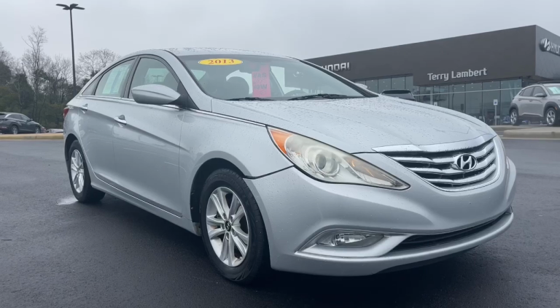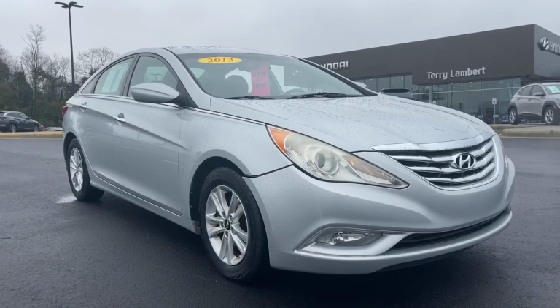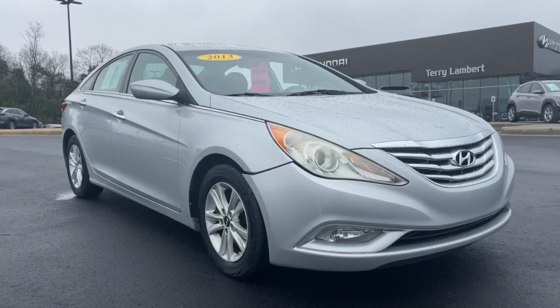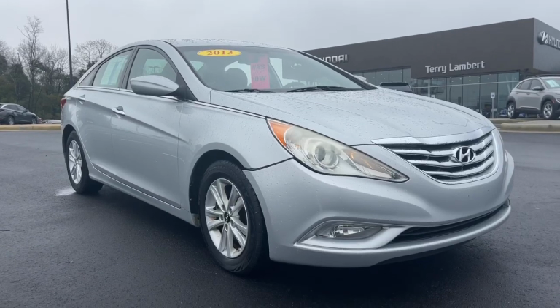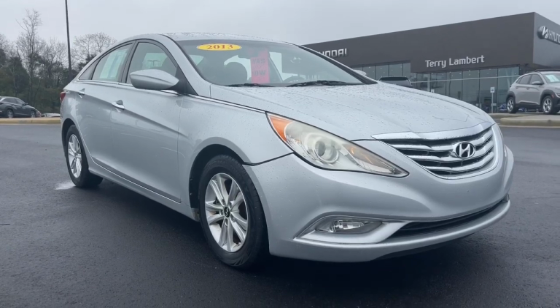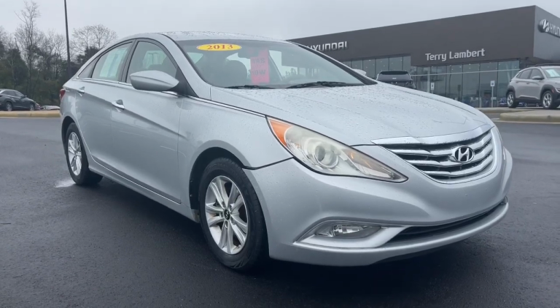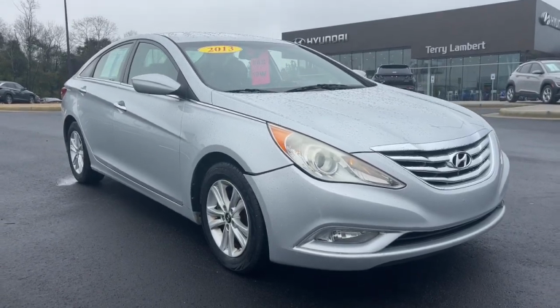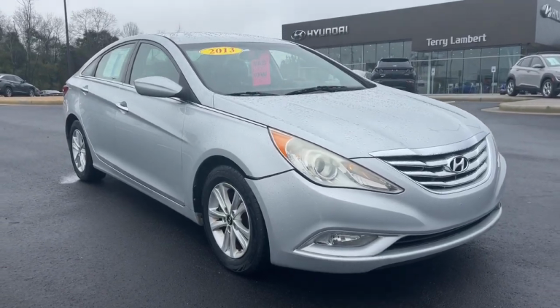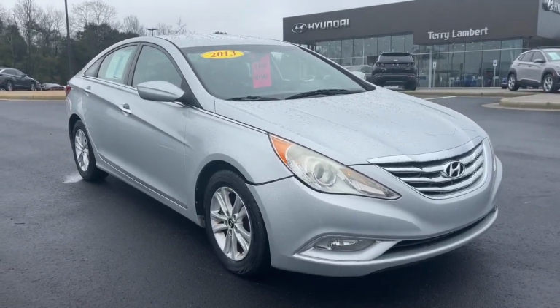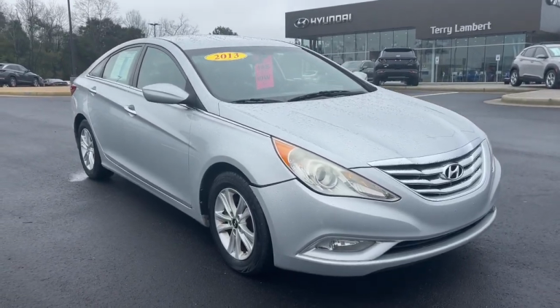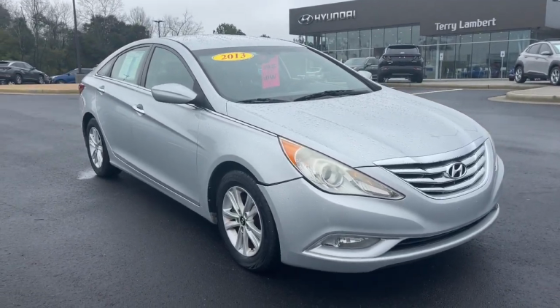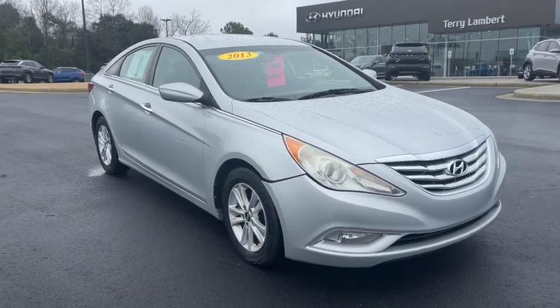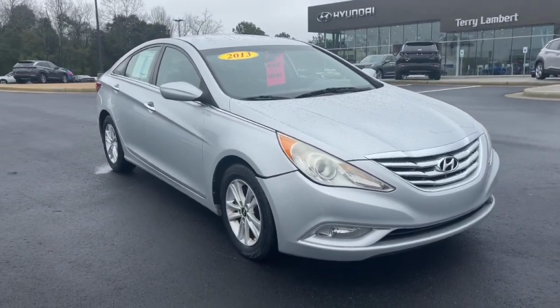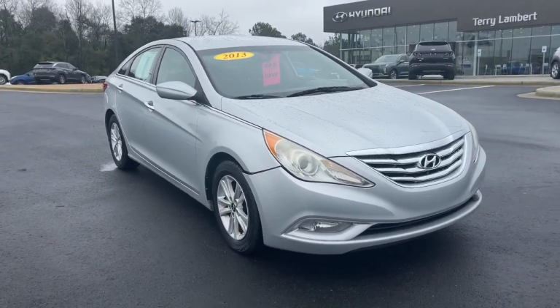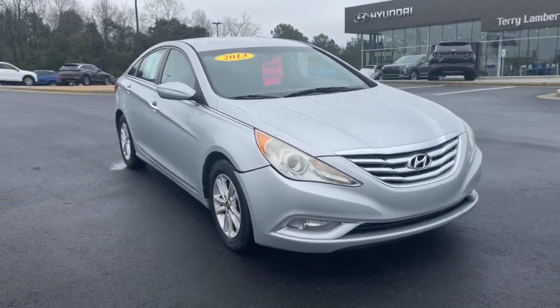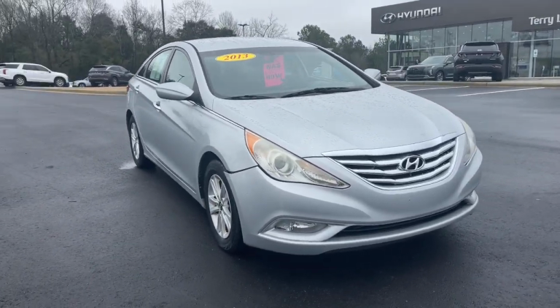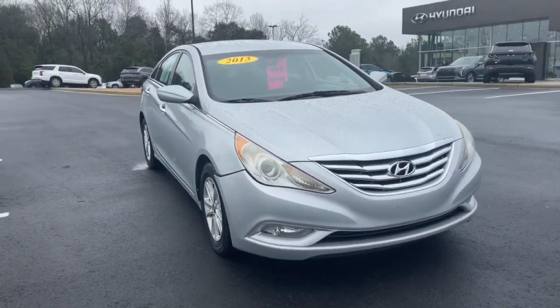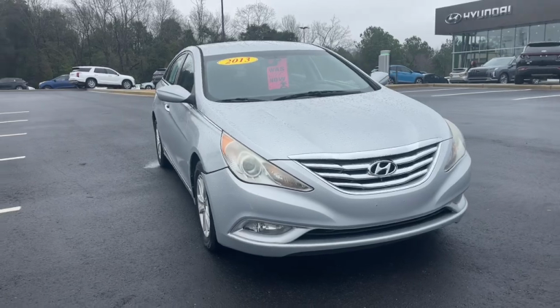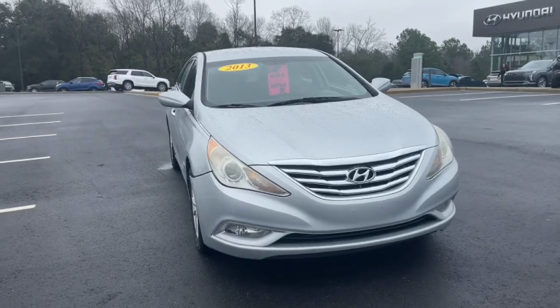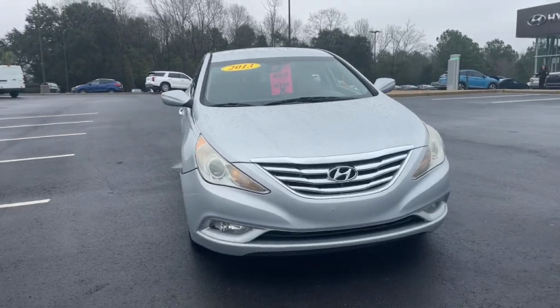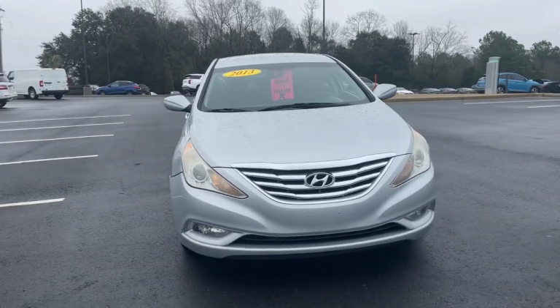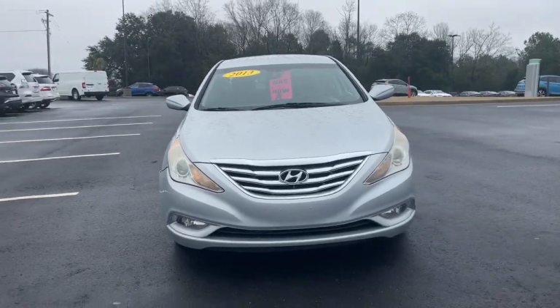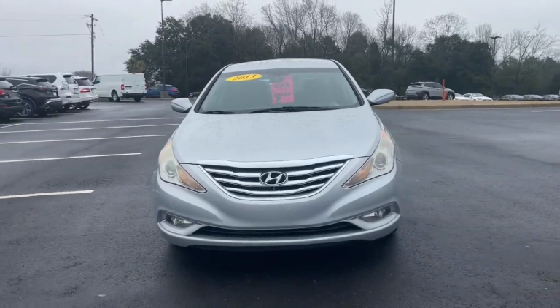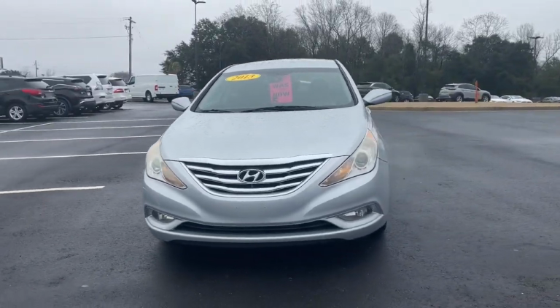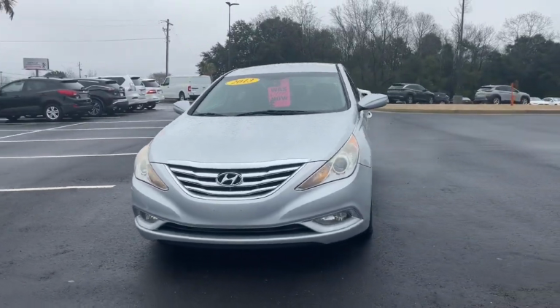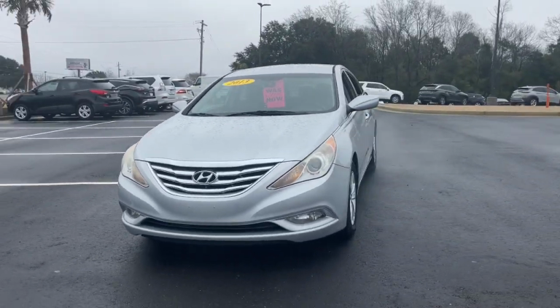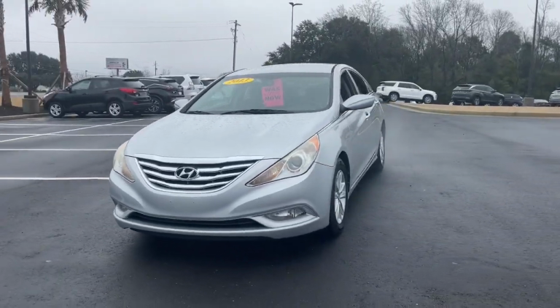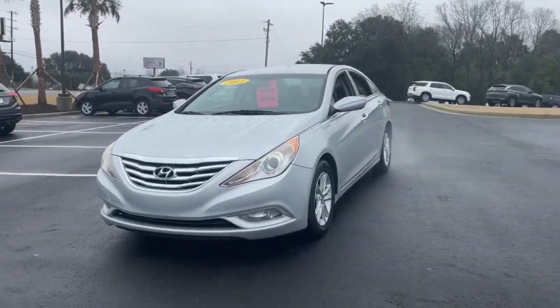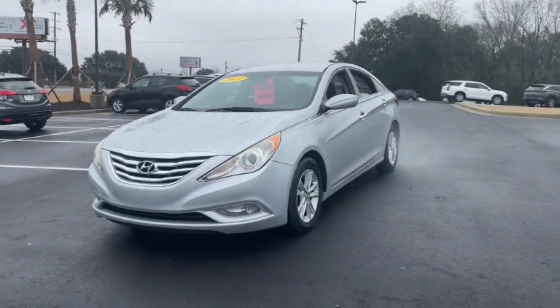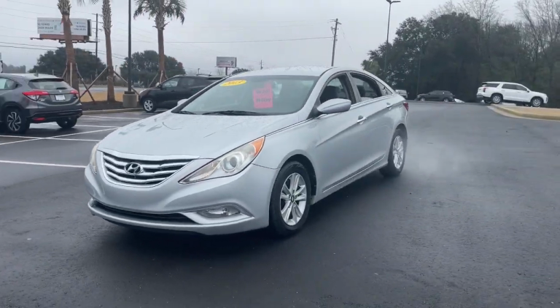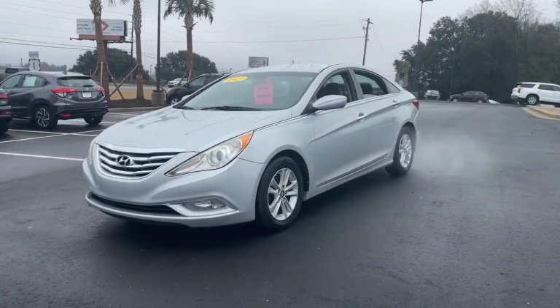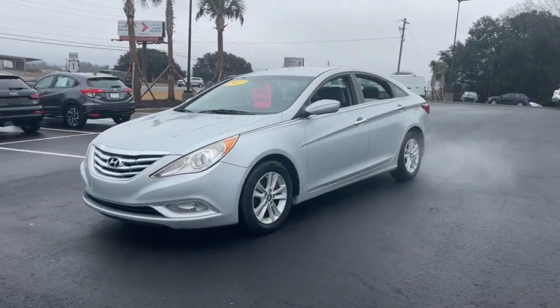Hop into the 2013 Hyundai Sonata. With less than 150,000 miles on the odometer, this vehicle provides excellent value.